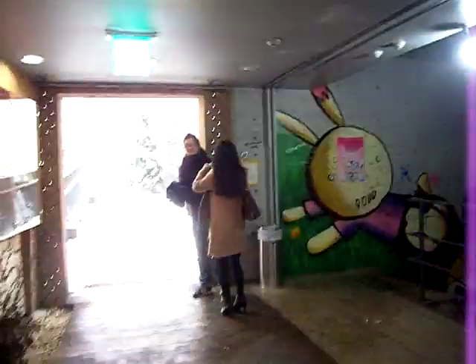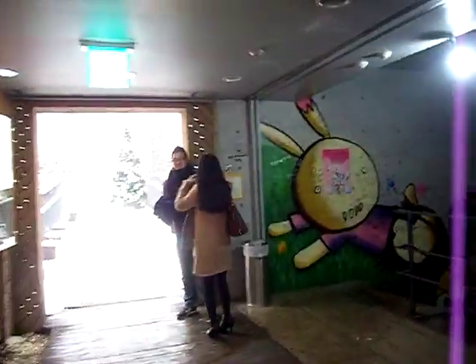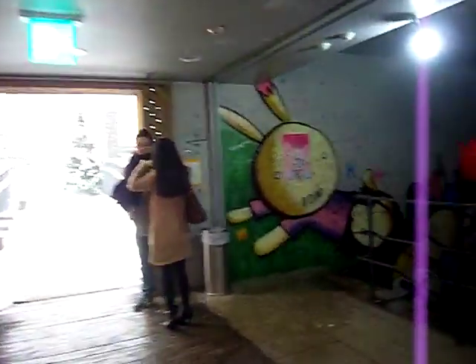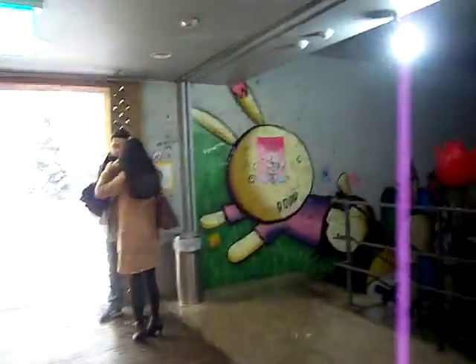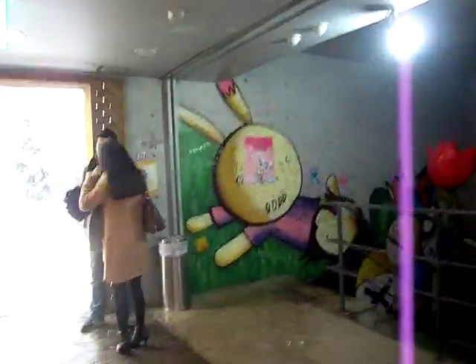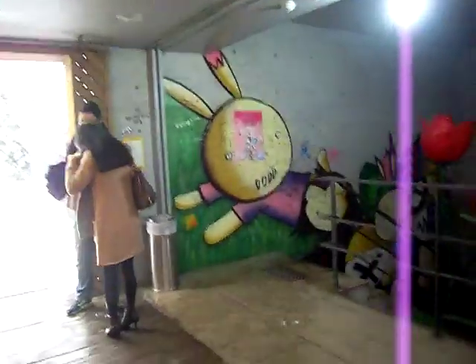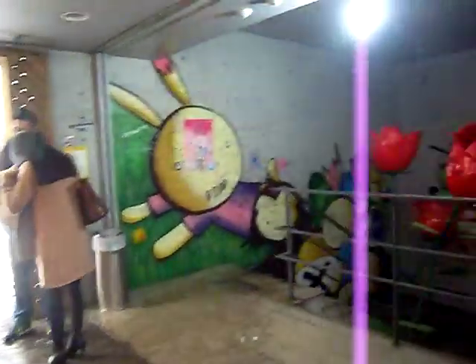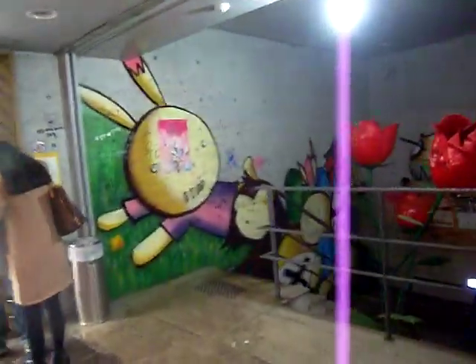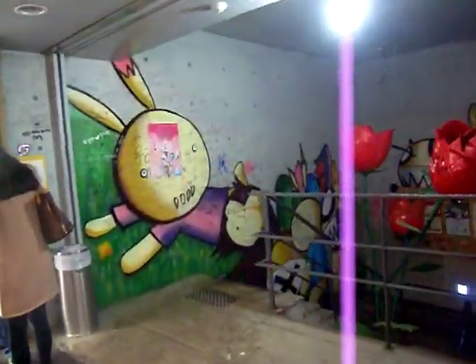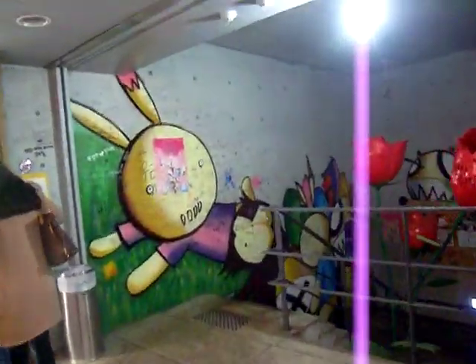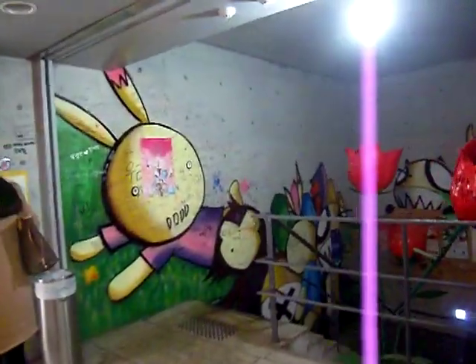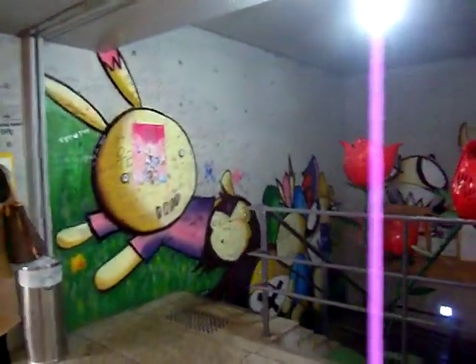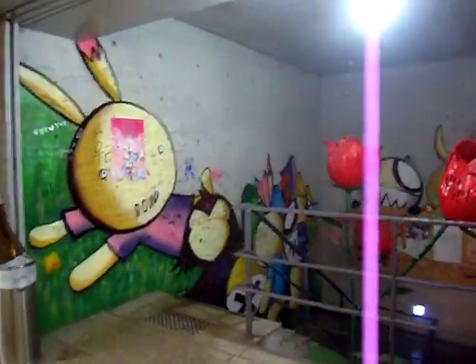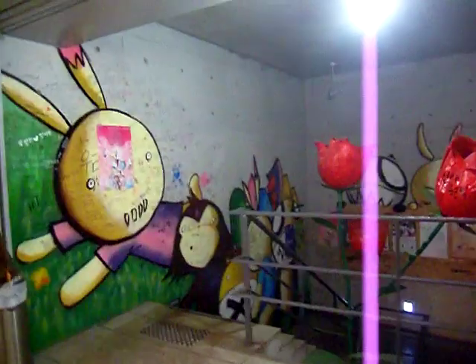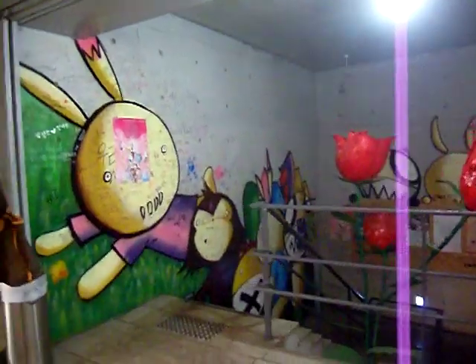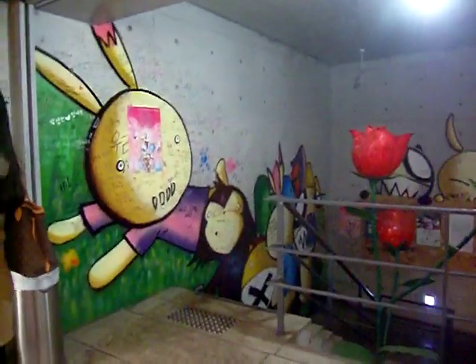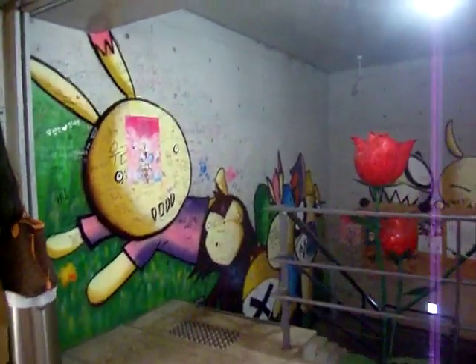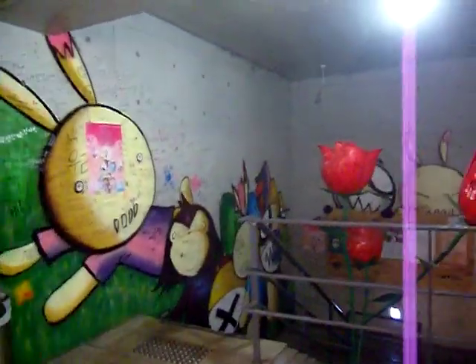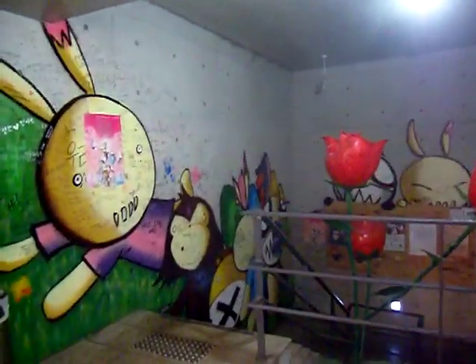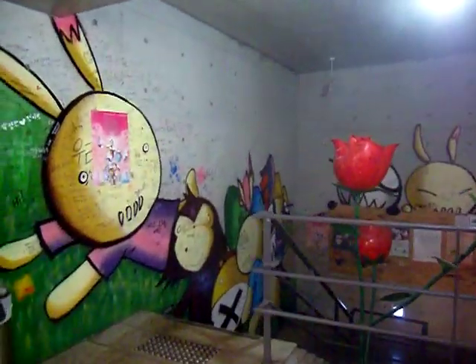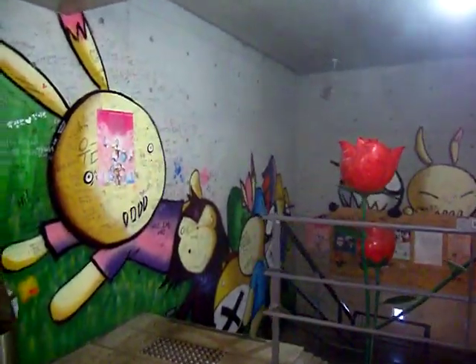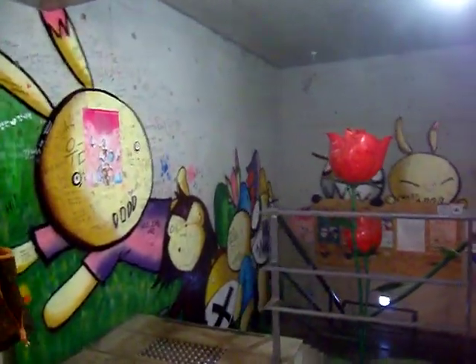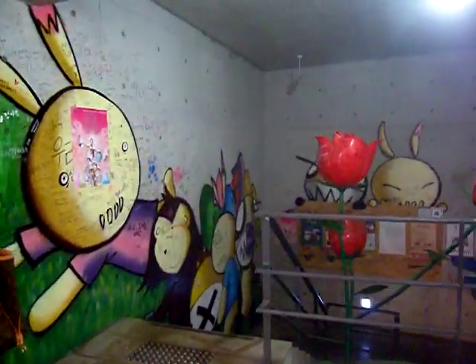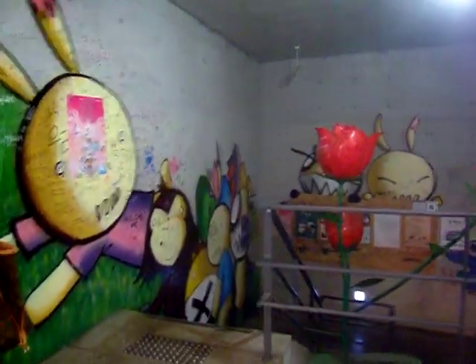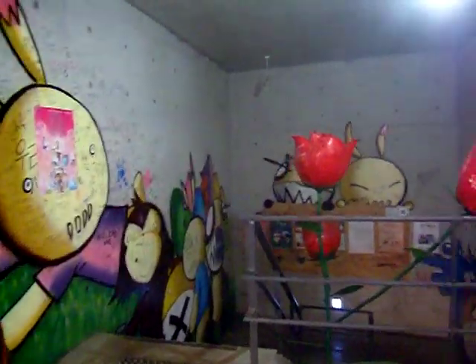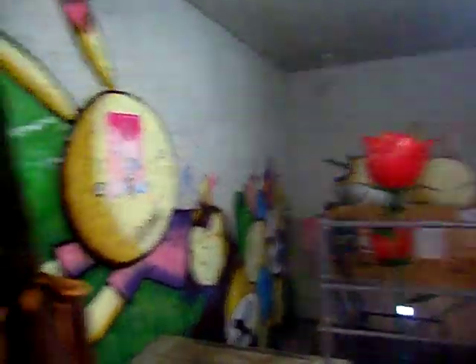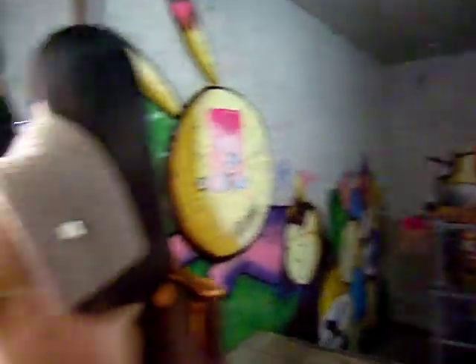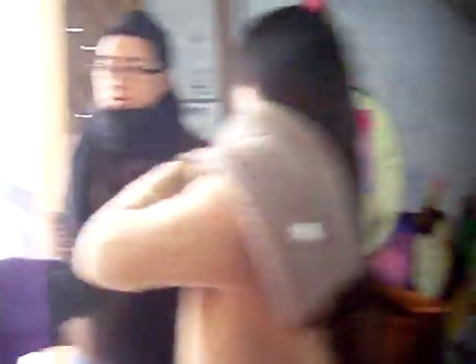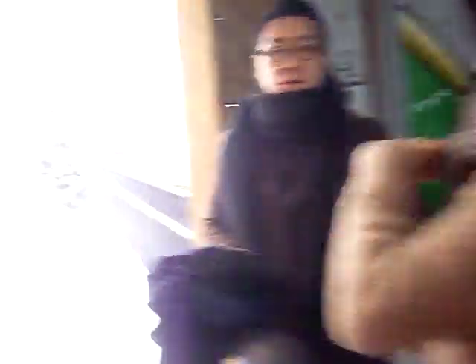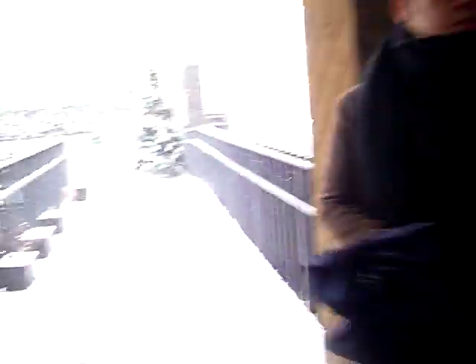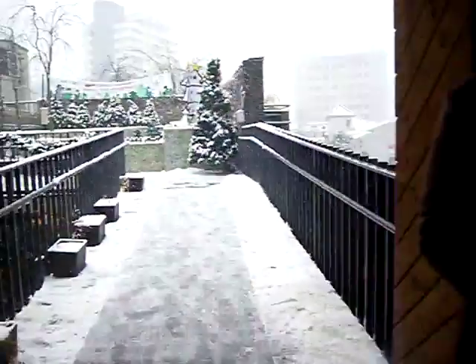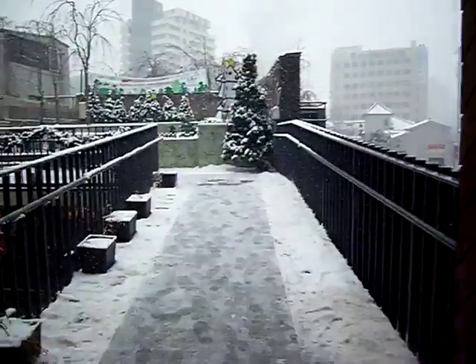There's a lot of graffiti and wall art, and since 2011 is the year of the rabbit, you're going to see a lot of rabbit motifs around the country.